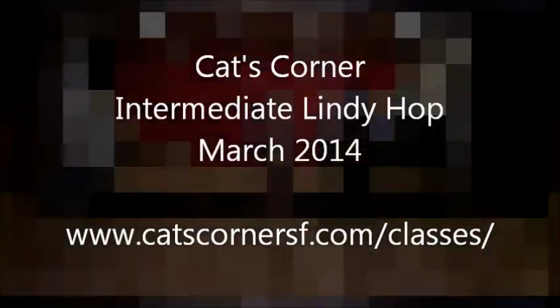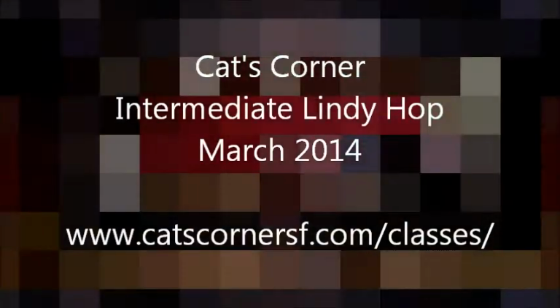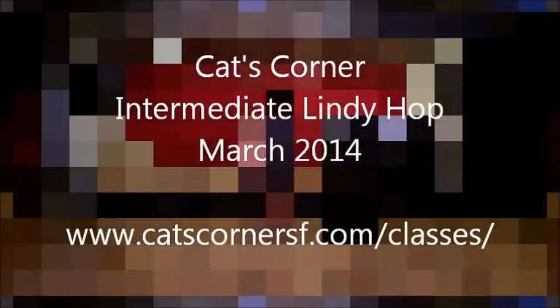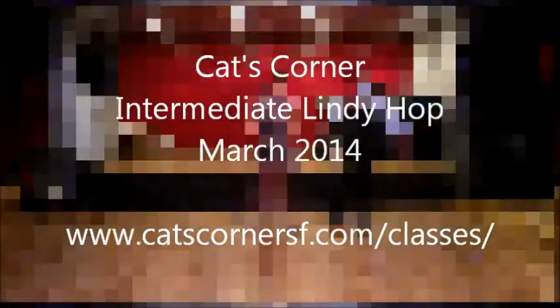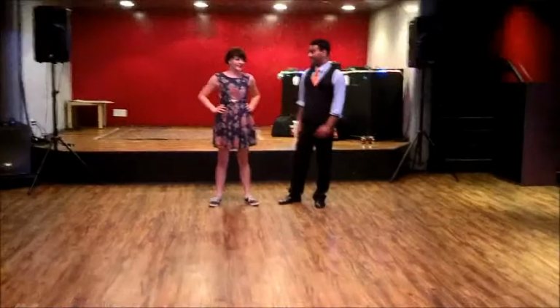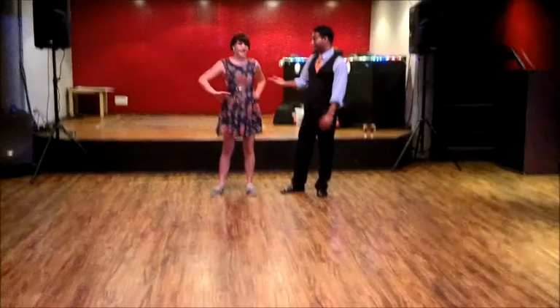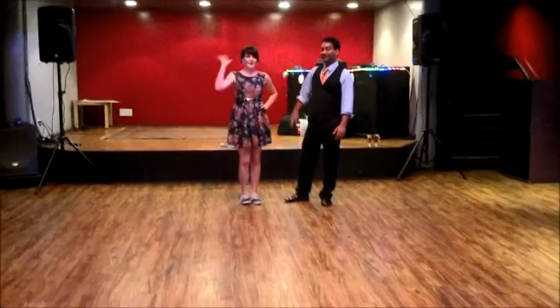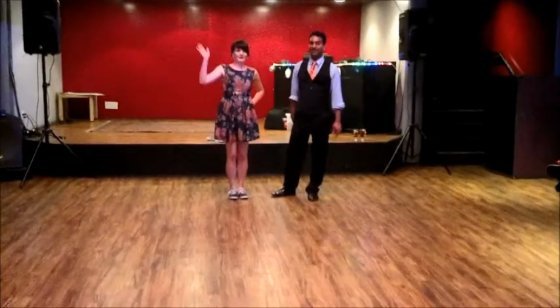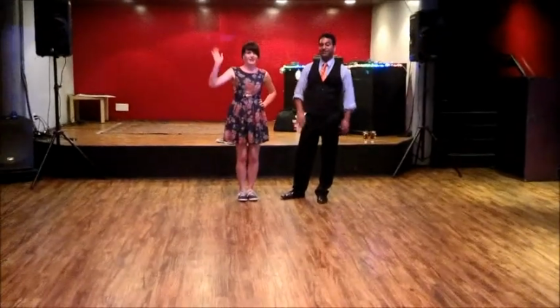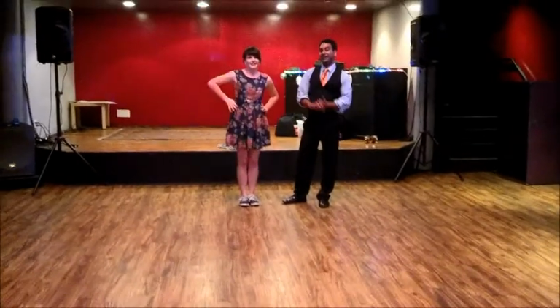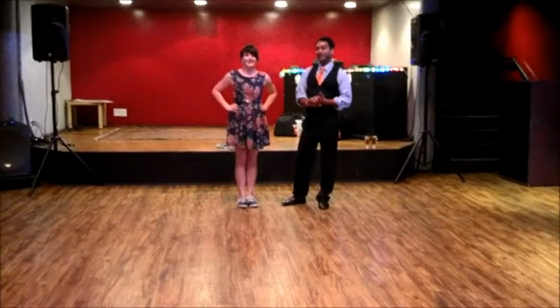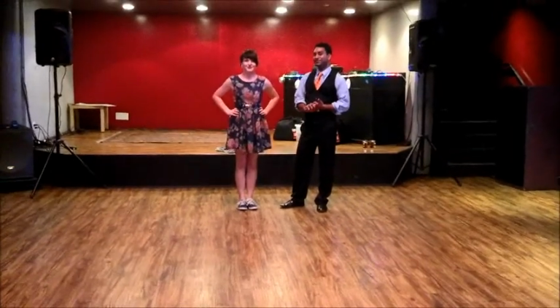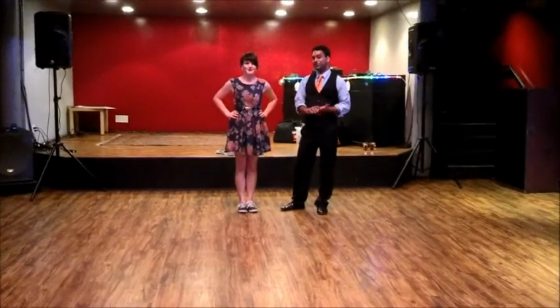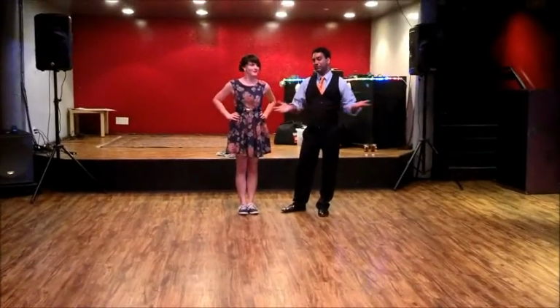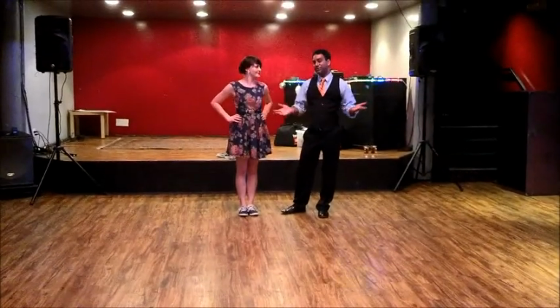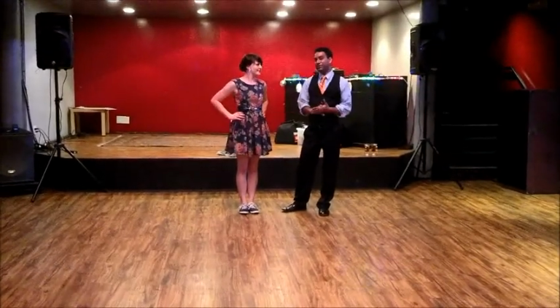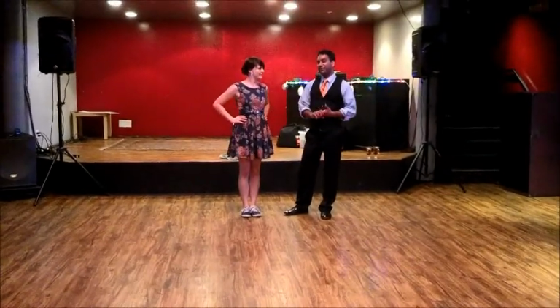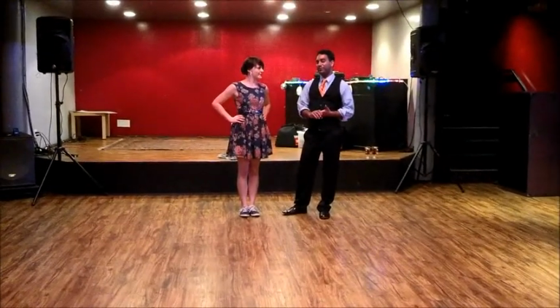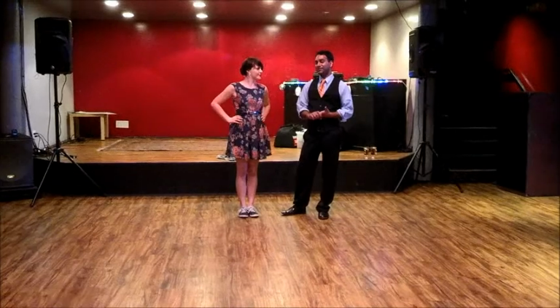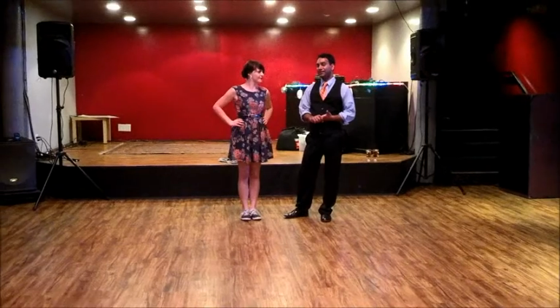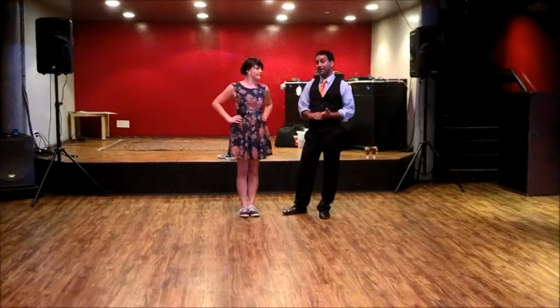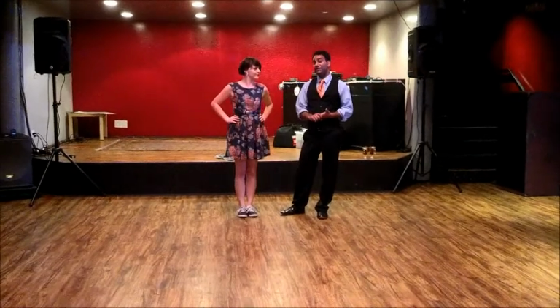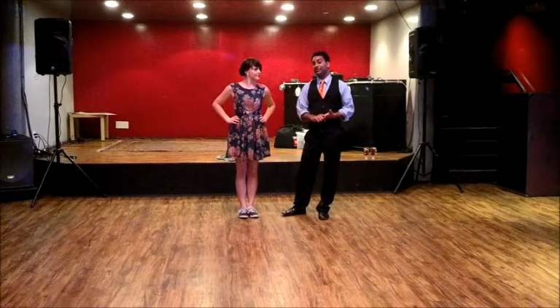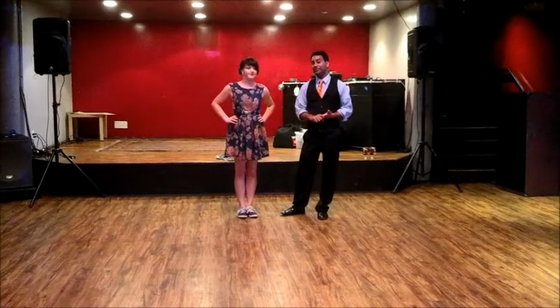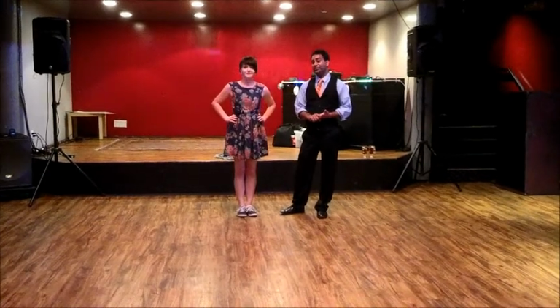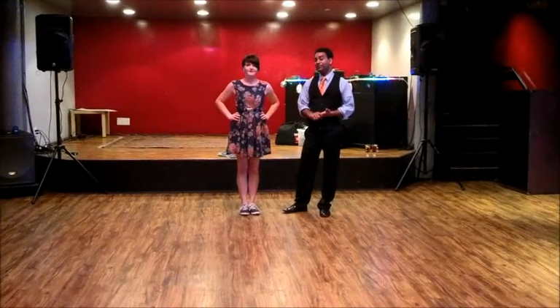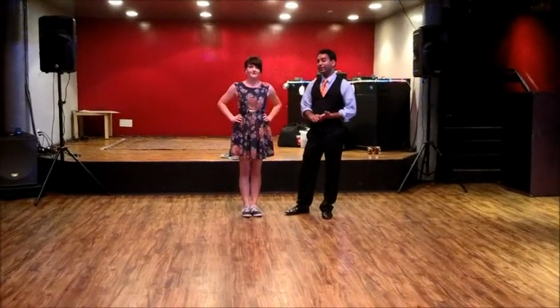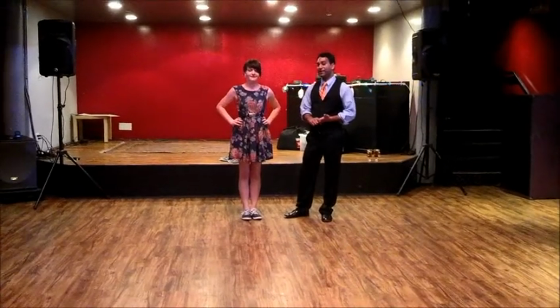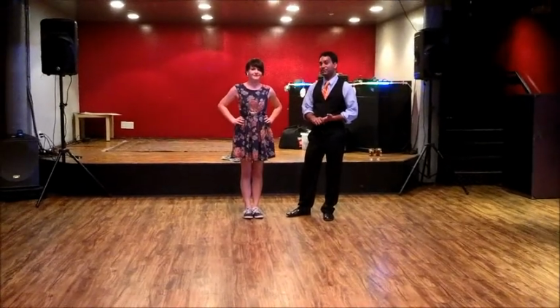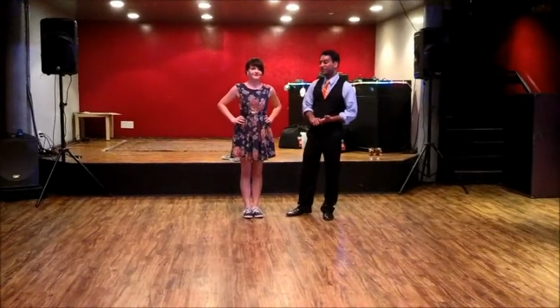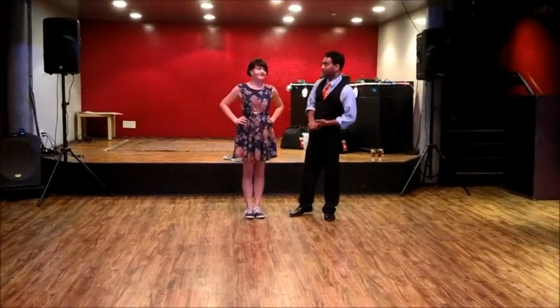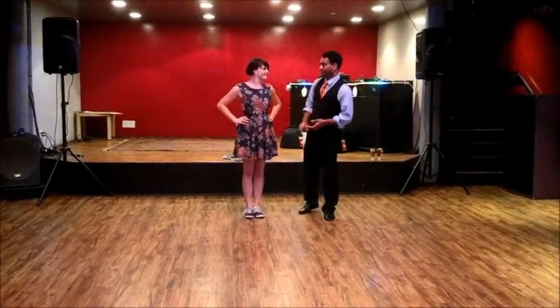Hi, my name is Nathan, and here's a quick video recapping what we did in Intermediate Hop in February, just to remind you what we did.